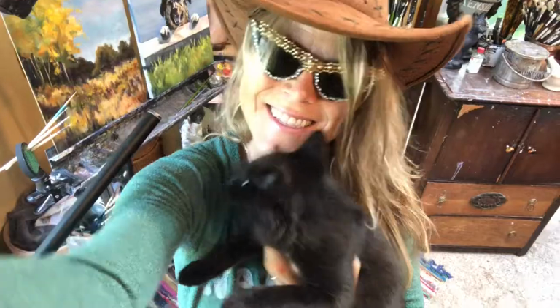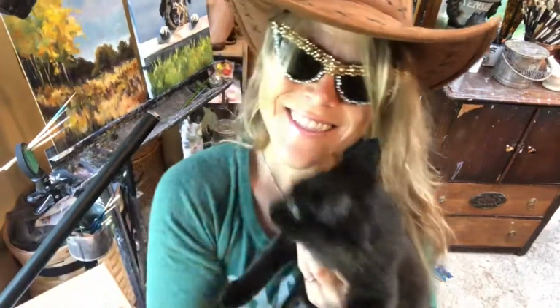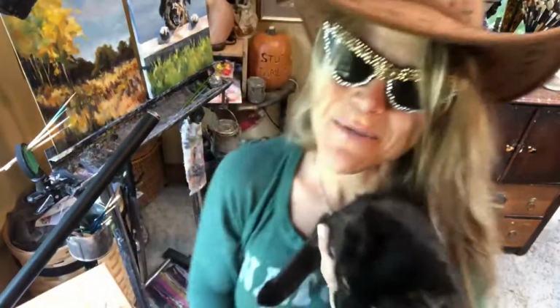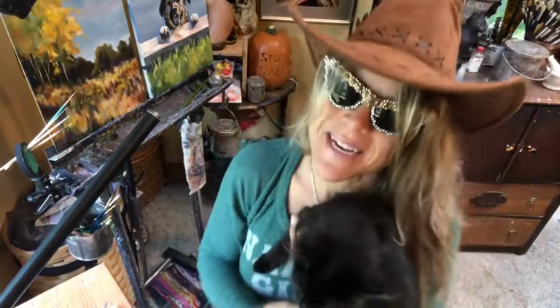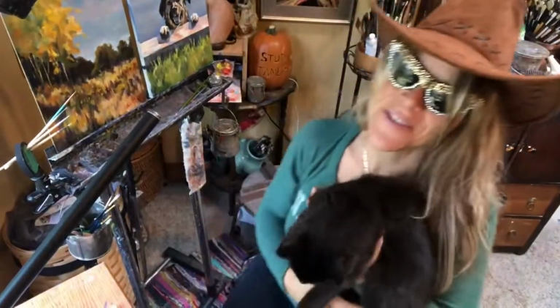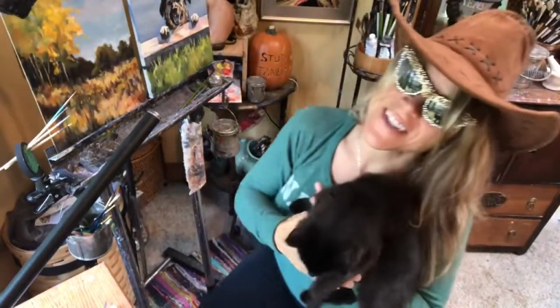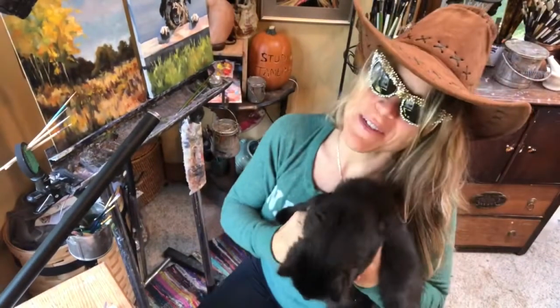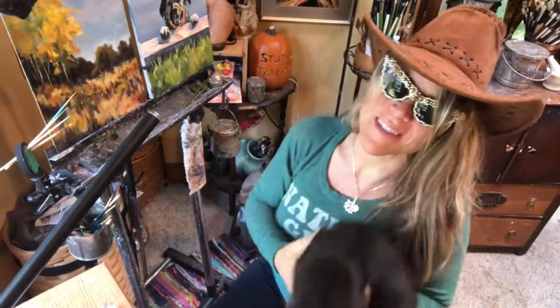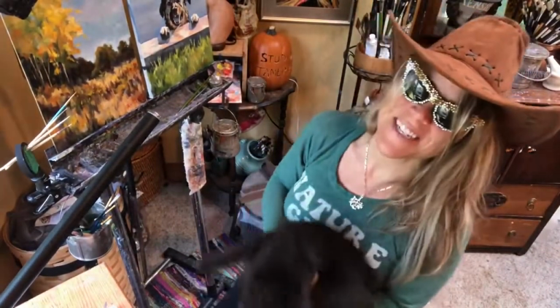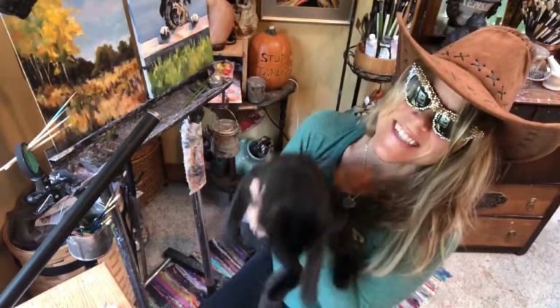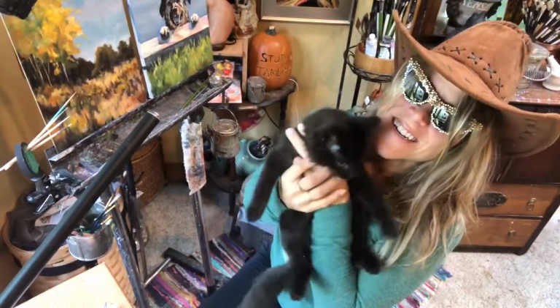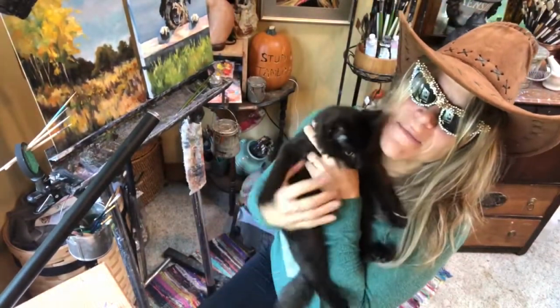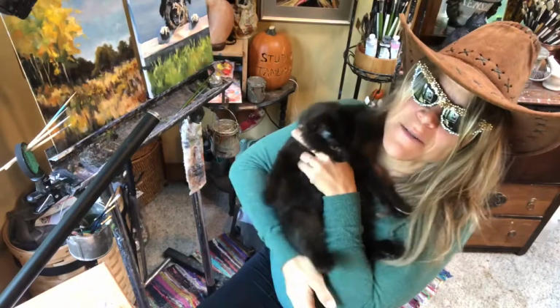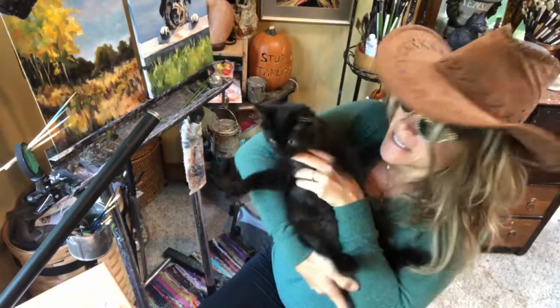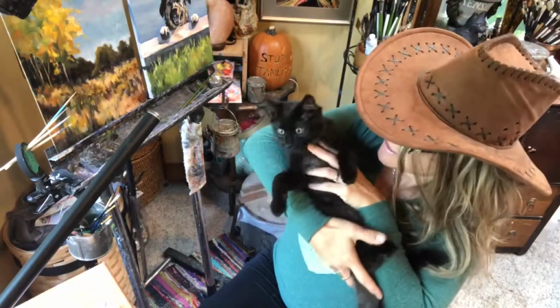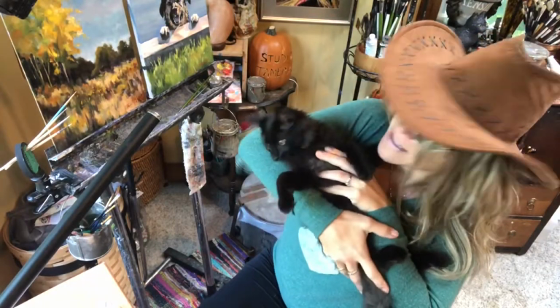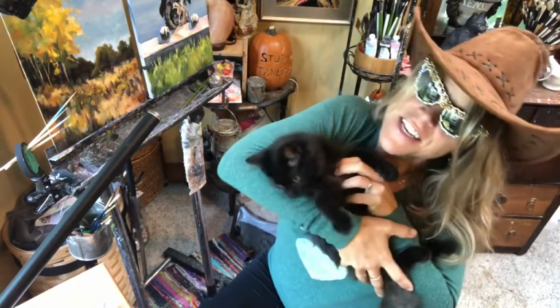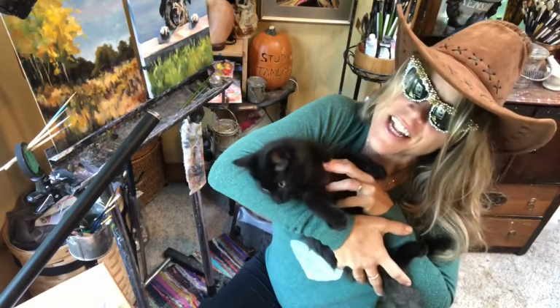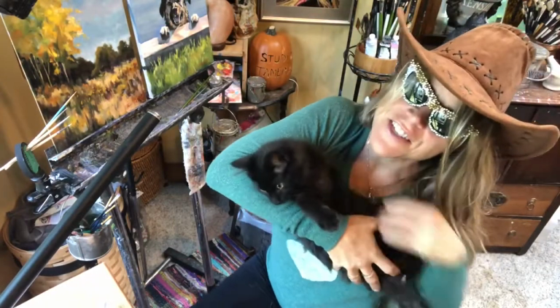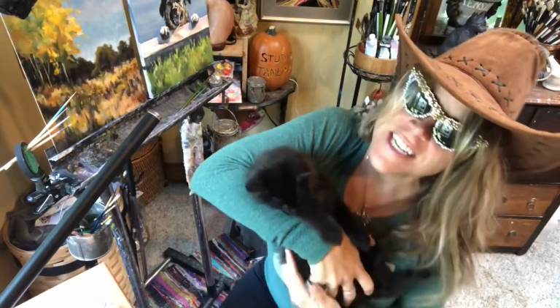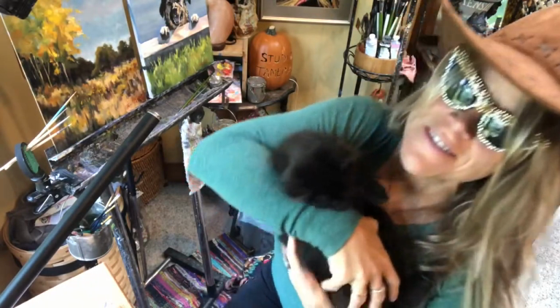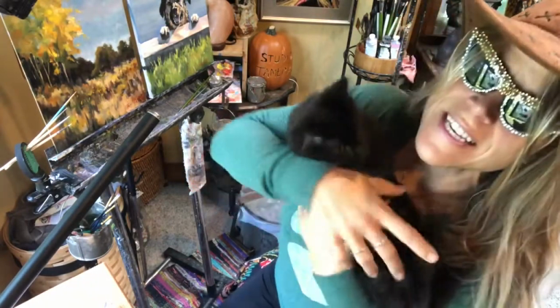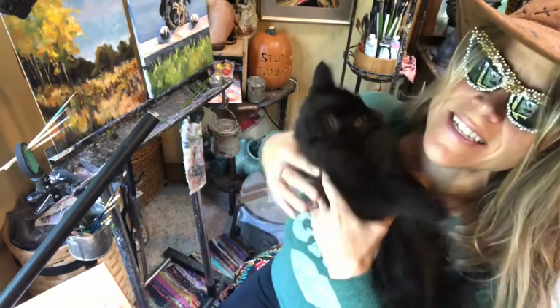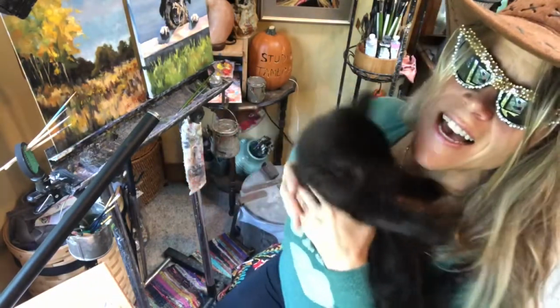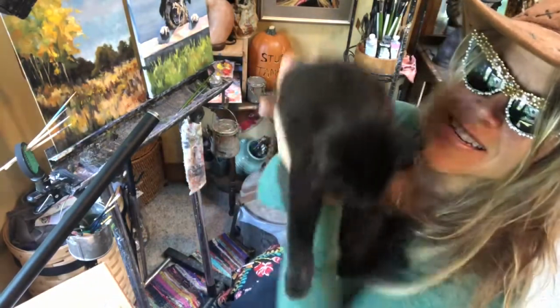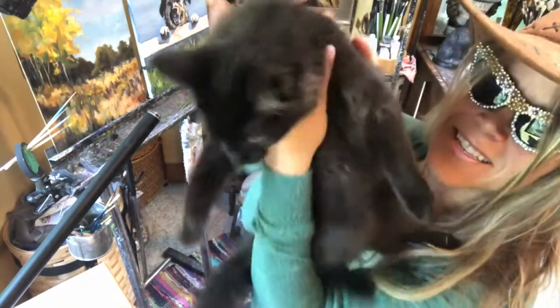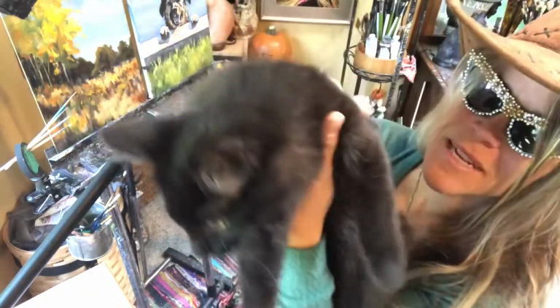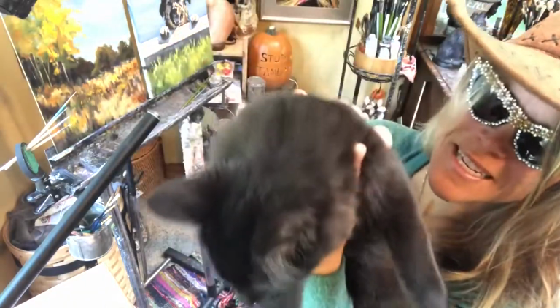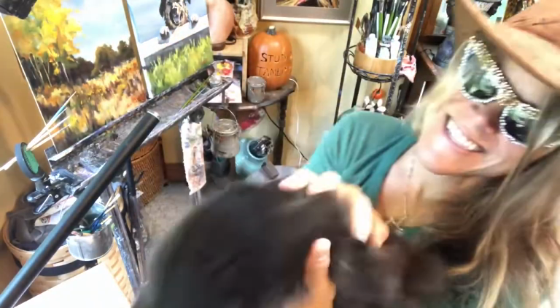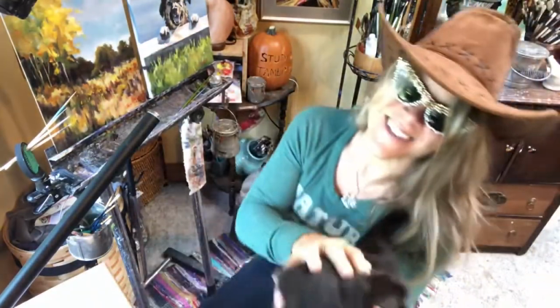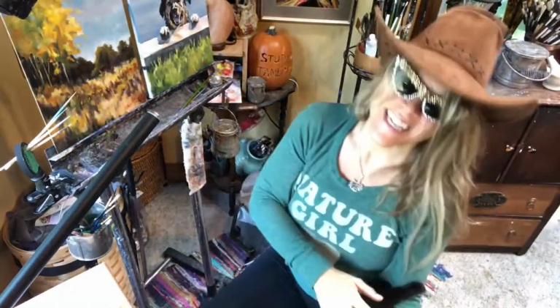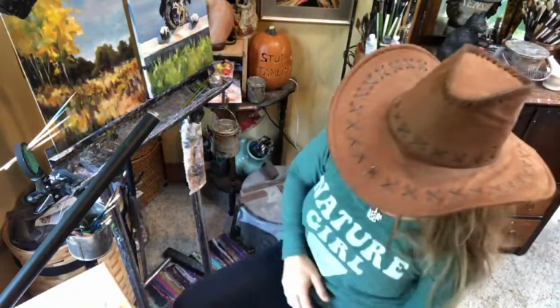Hi and welcome back to Studio Tamra the mystical paintress. I've got my little buddy here, my Keaton Da Vinci here with me. He's gonna say hi. He's getting big so I'm gonna let him take off.